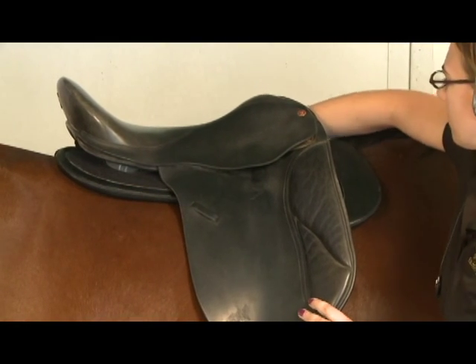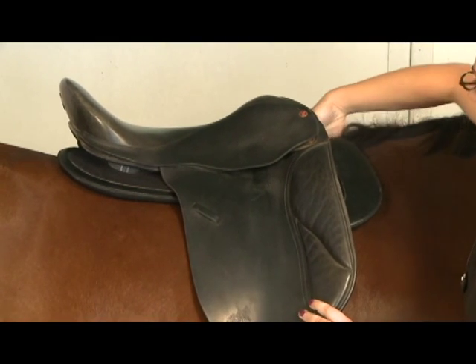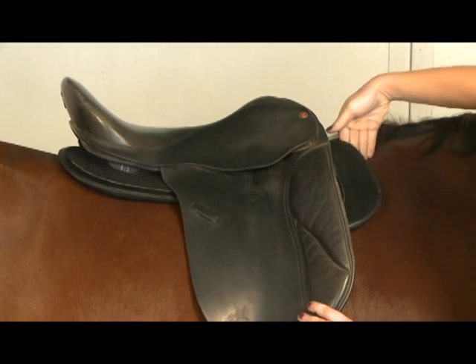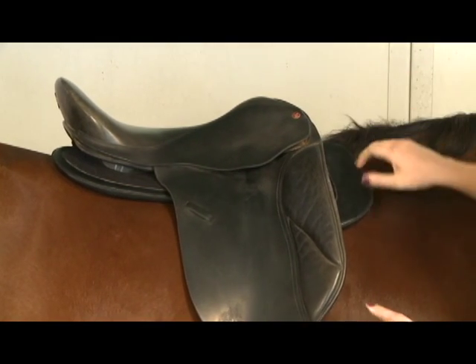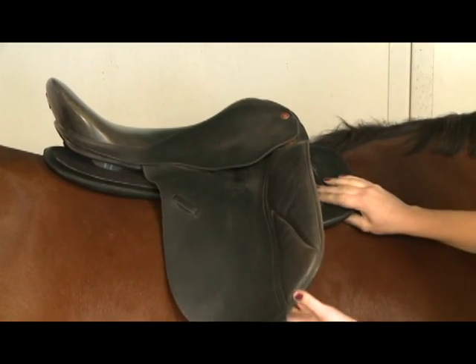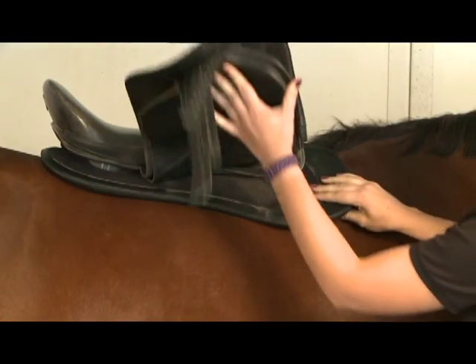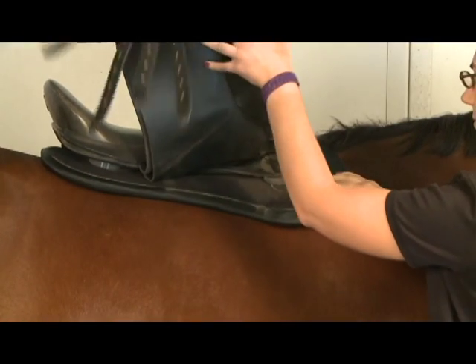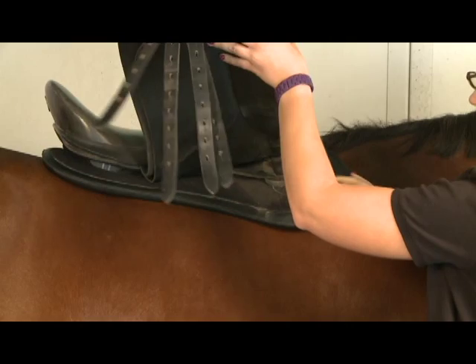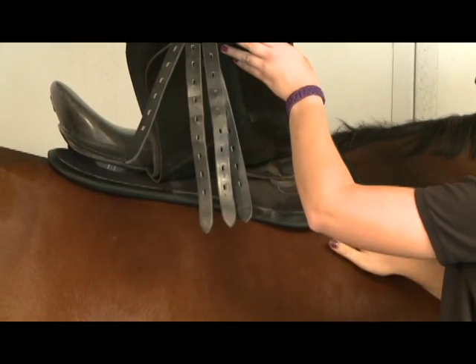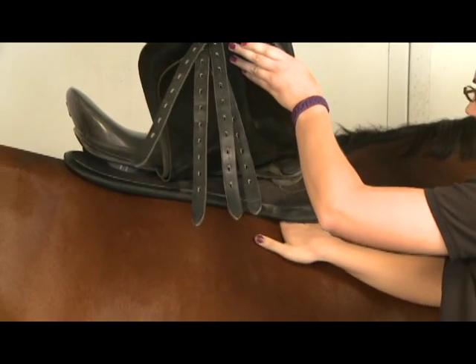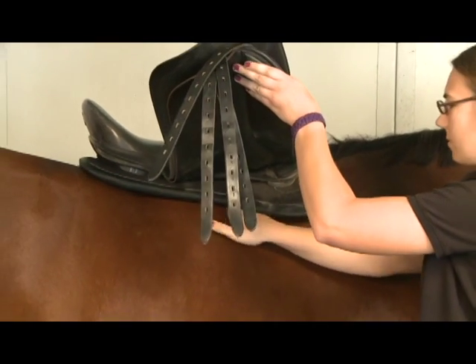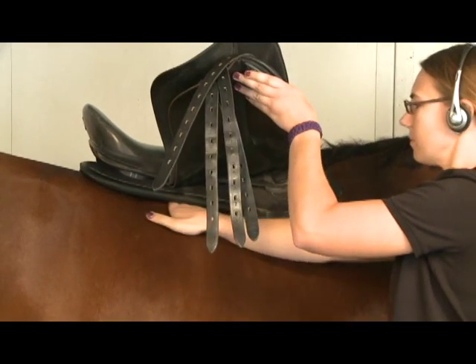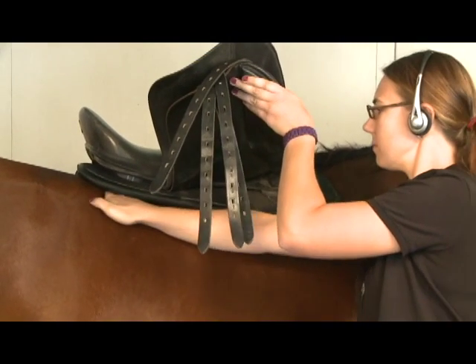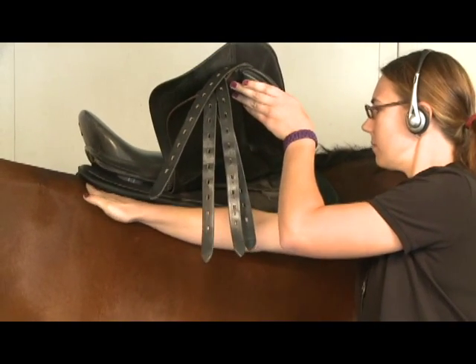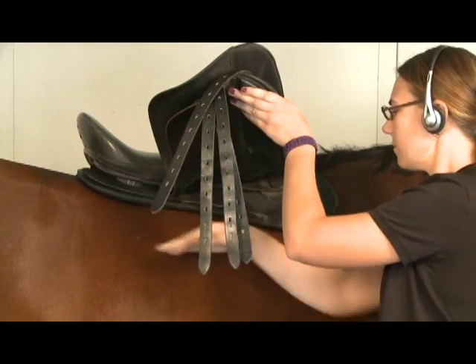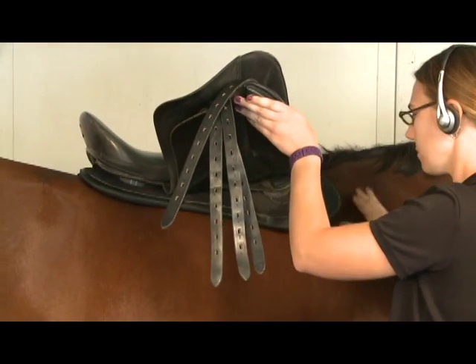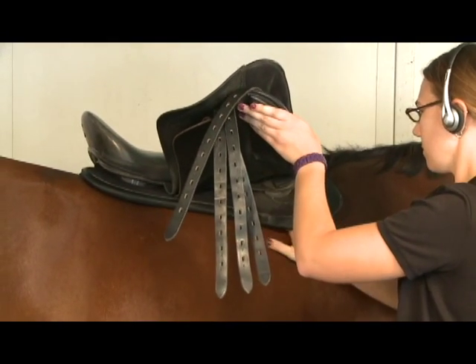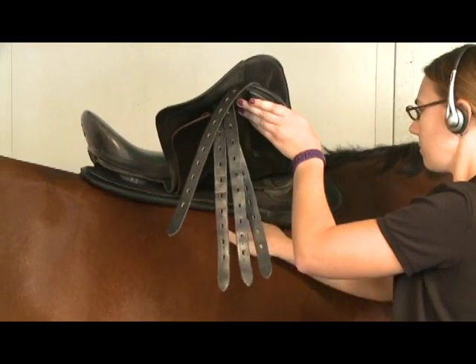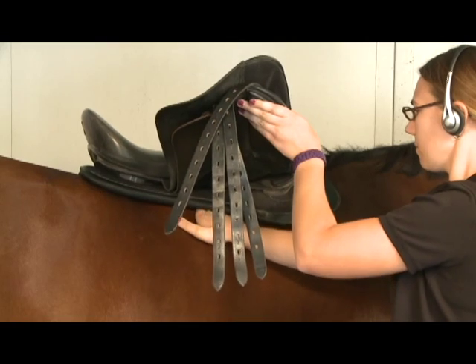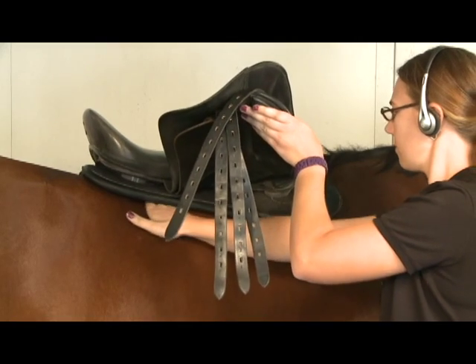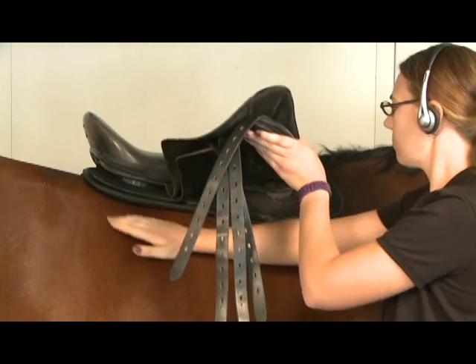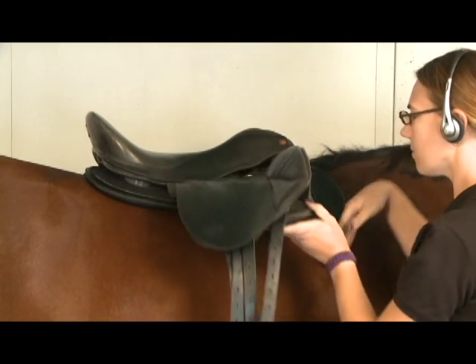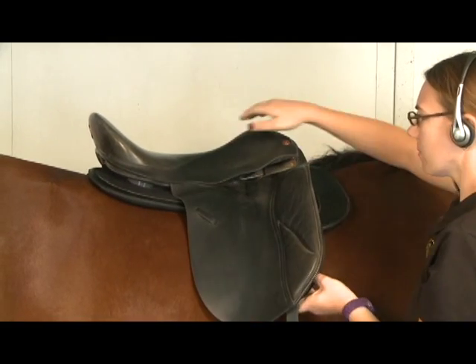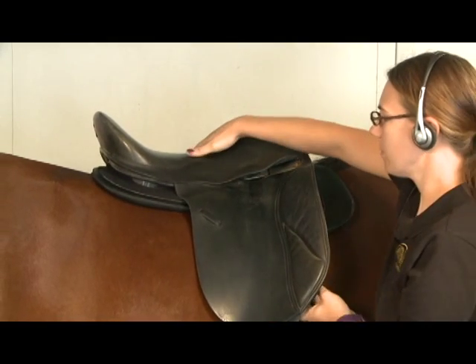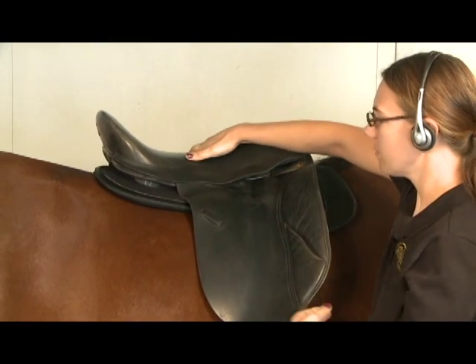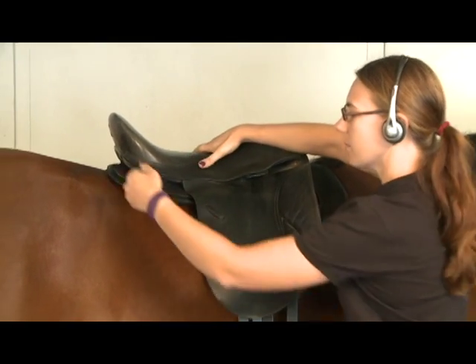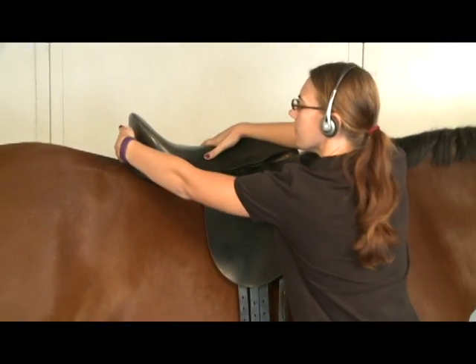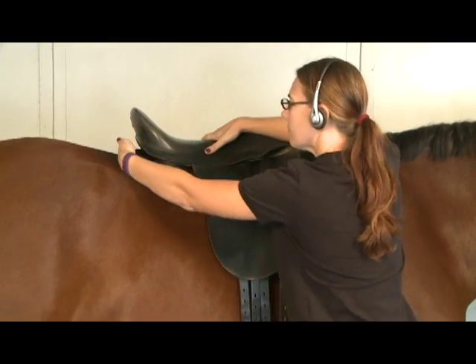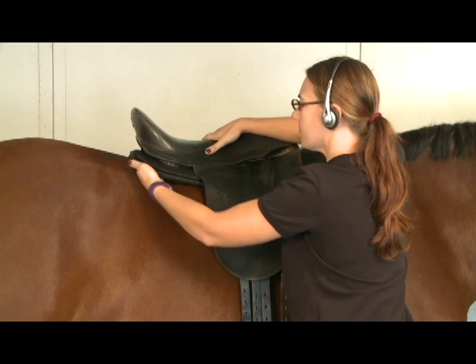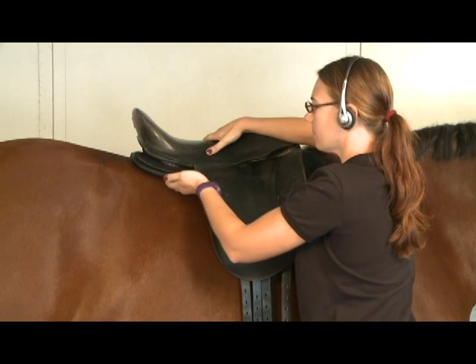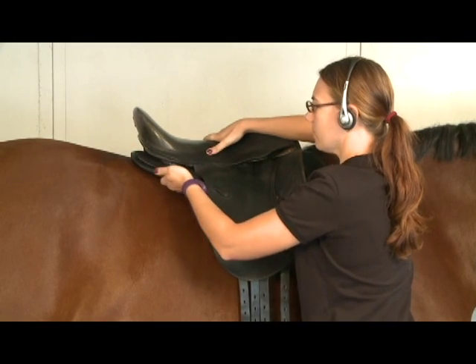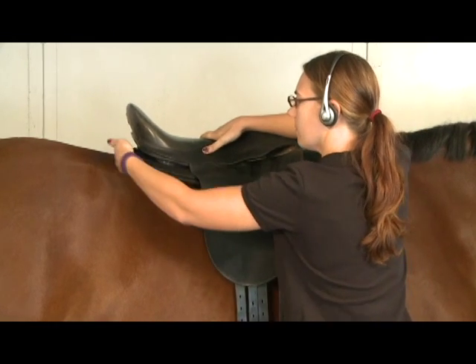We'll check the bottom edge of the panel by lifting the flaps and running your hand along the bottom edge of the panel to the back. Then we'll check the rear by letting the flaps down and running your hand around the protruding edge of the panel behind the saddle.